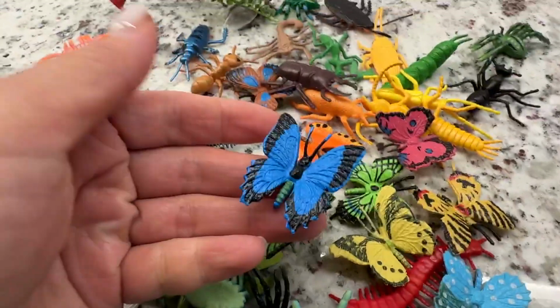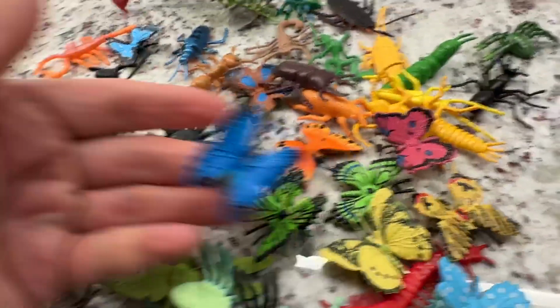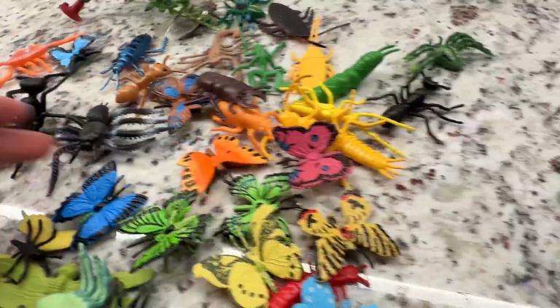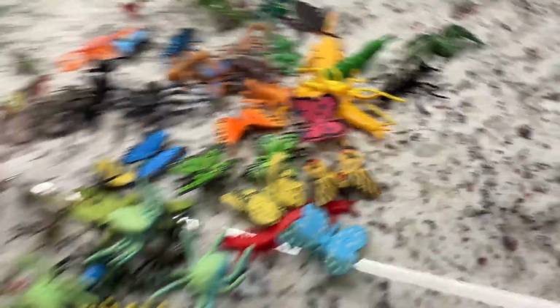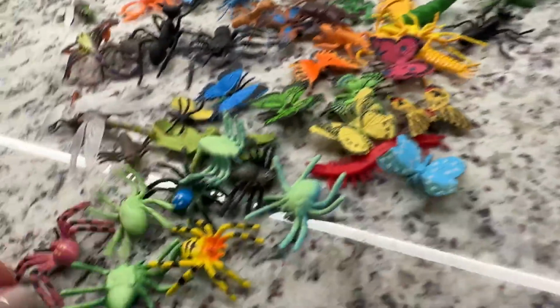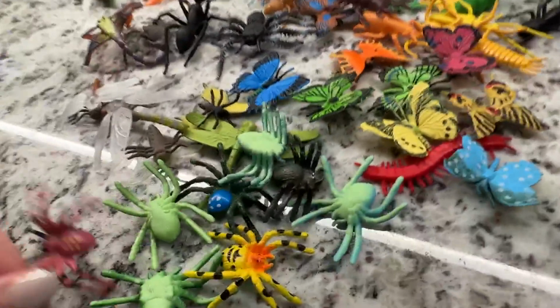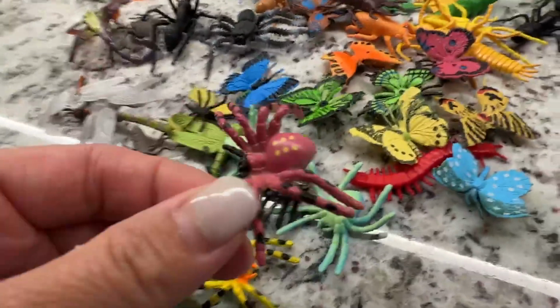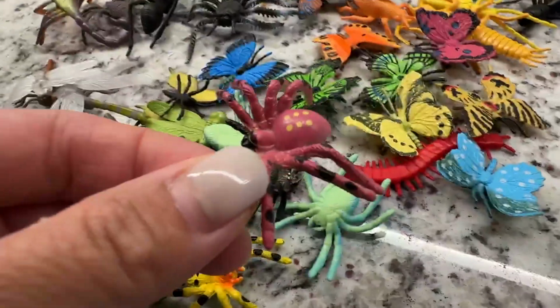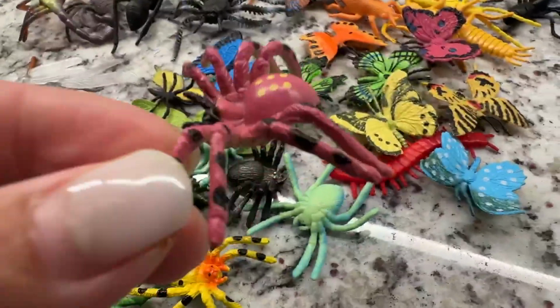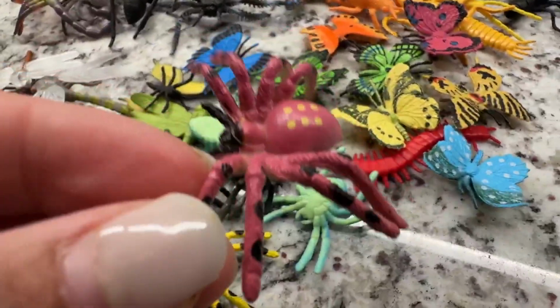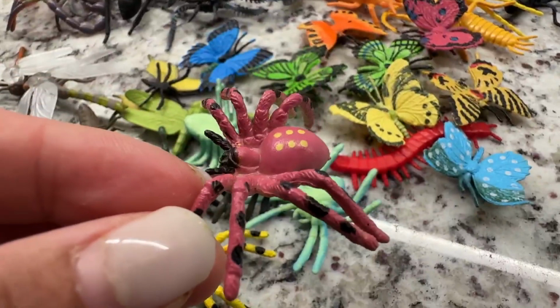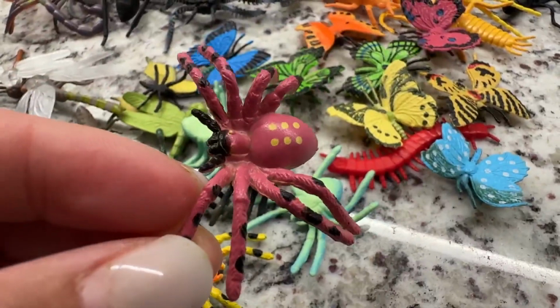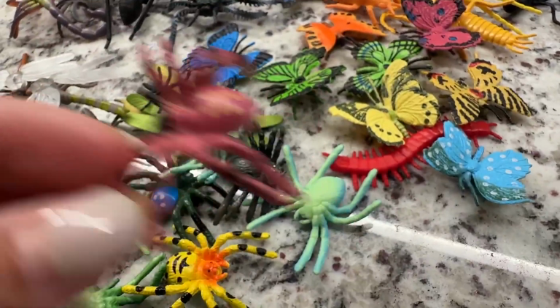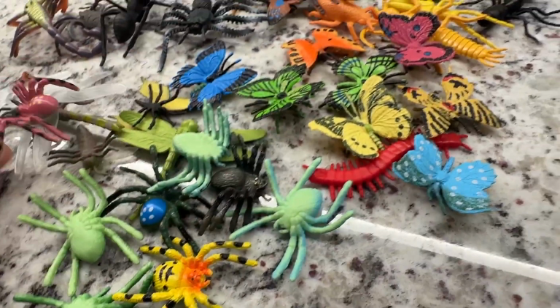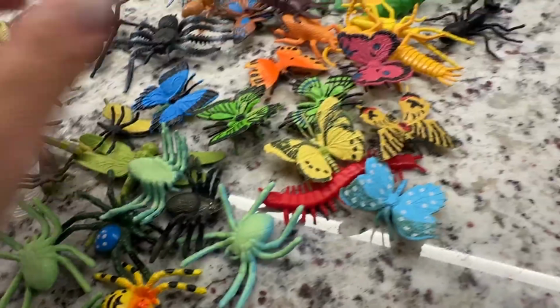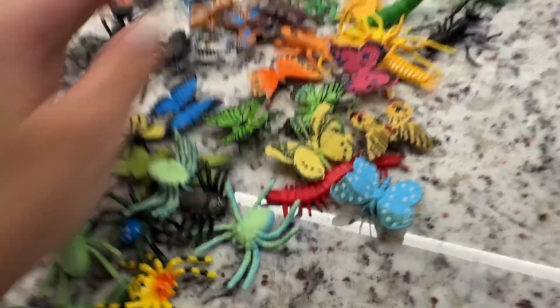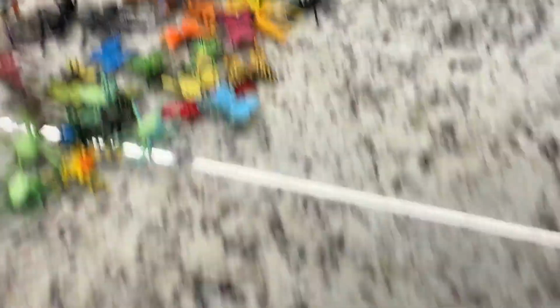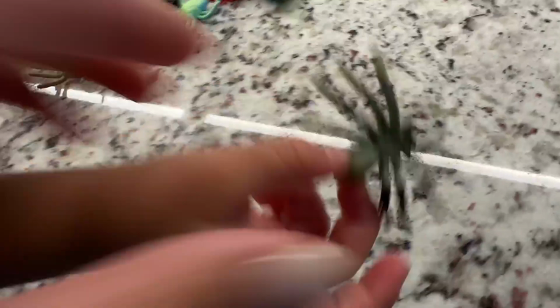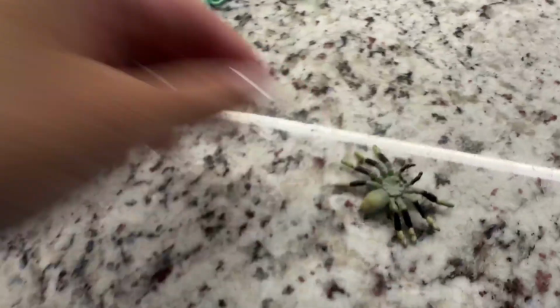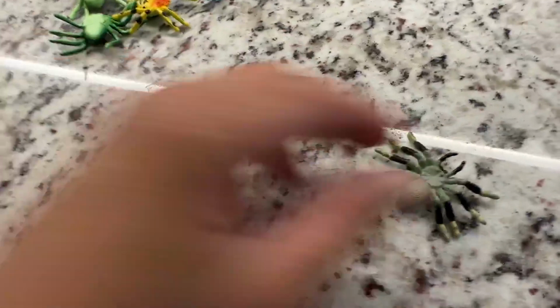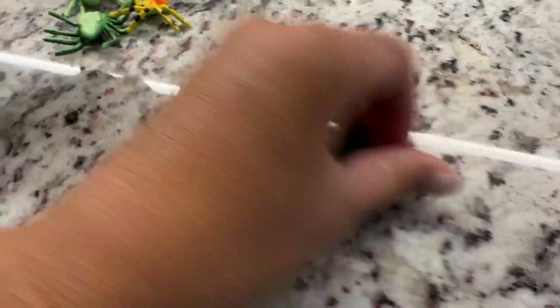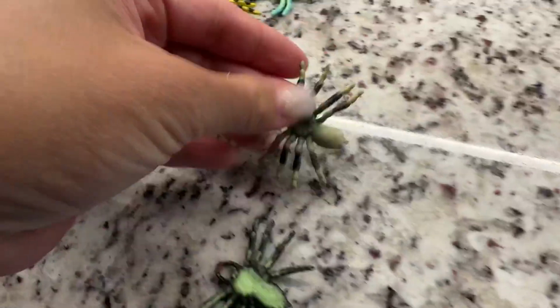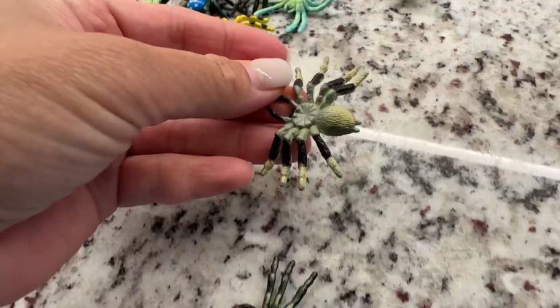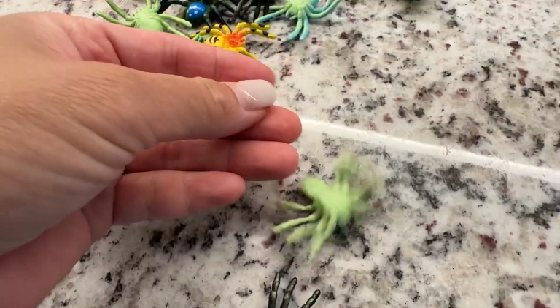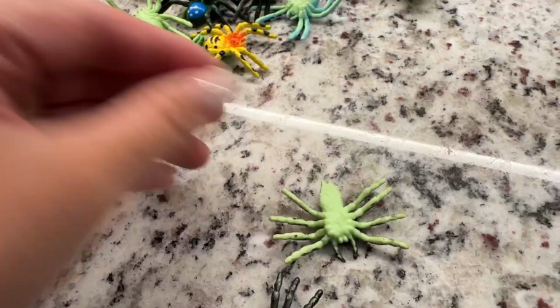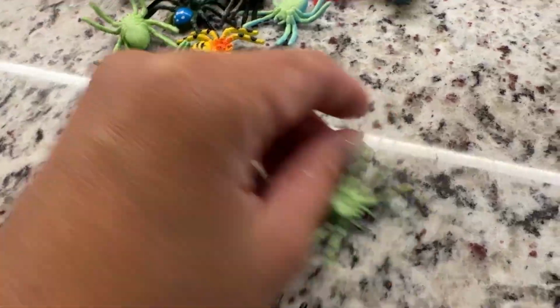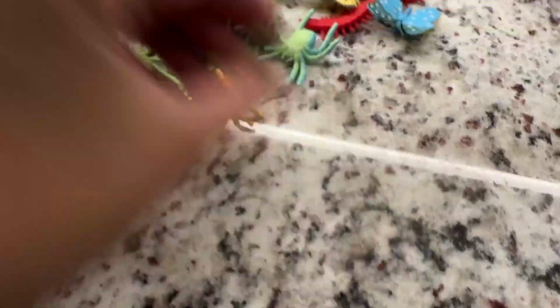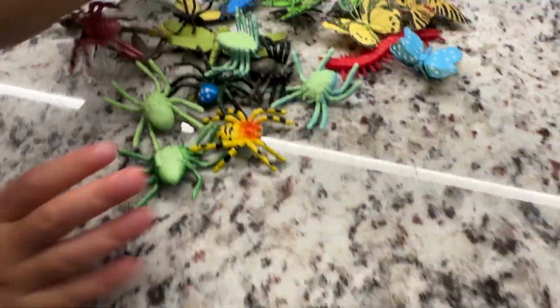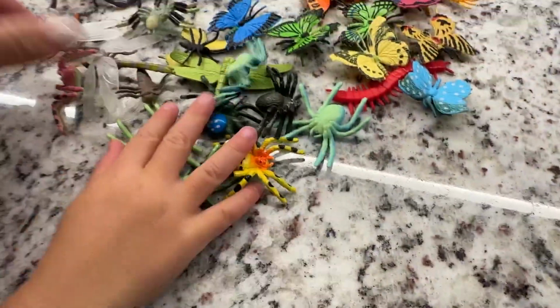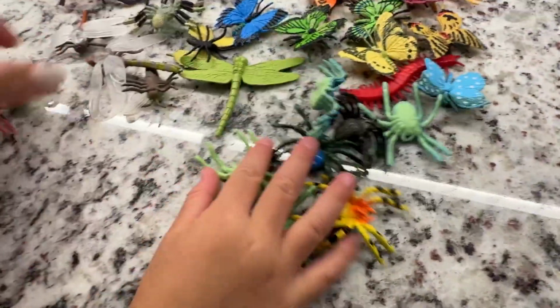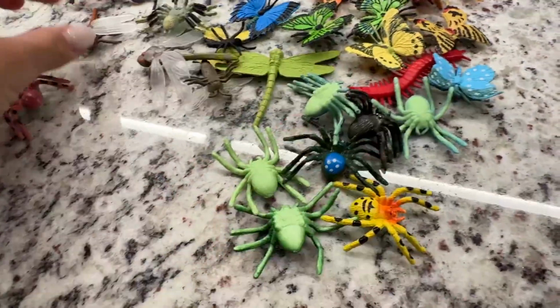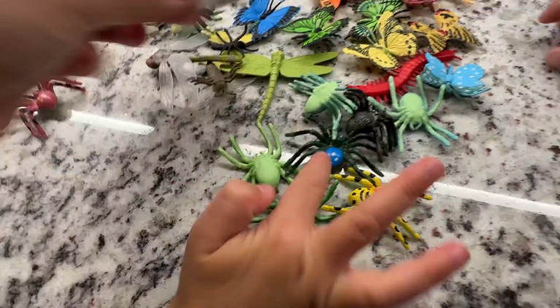Different insects — there's butterflies. As you can see, spiders and everything. And this — what's this honey? More spiders. So it's really fun and cute.